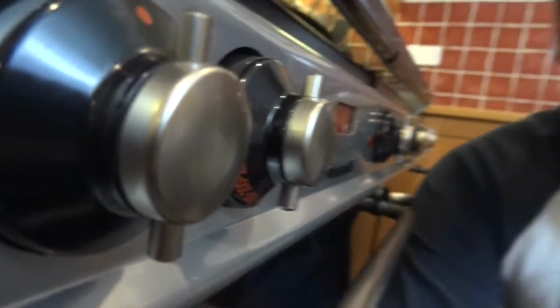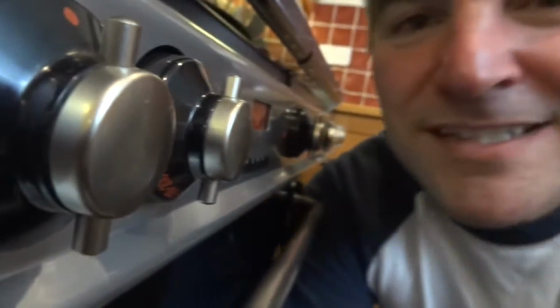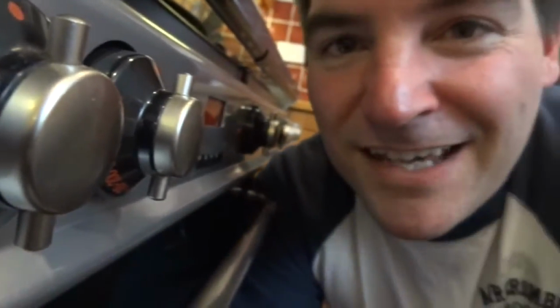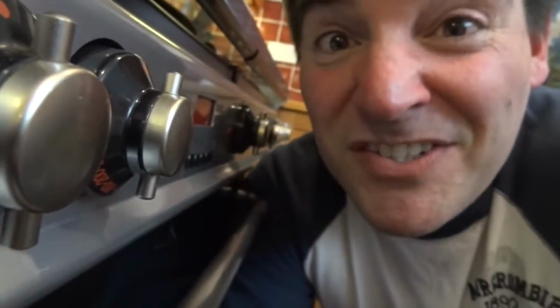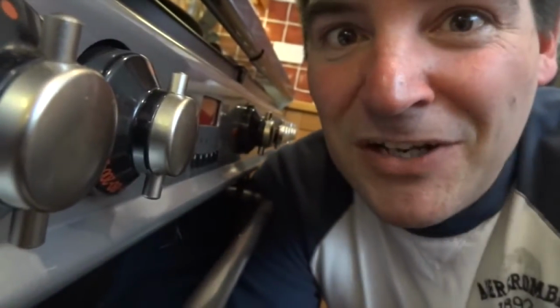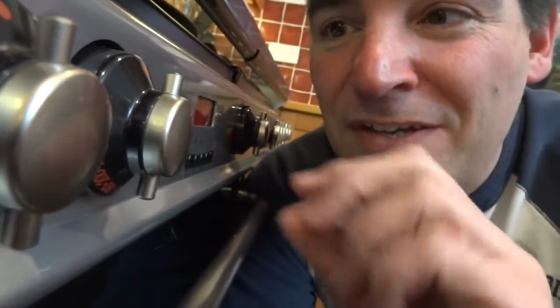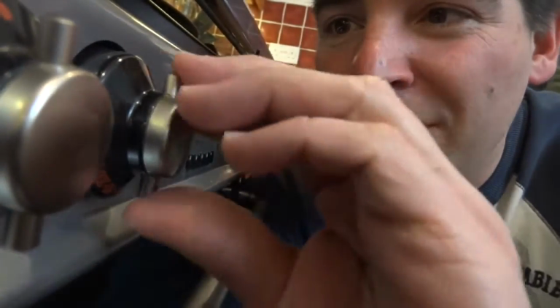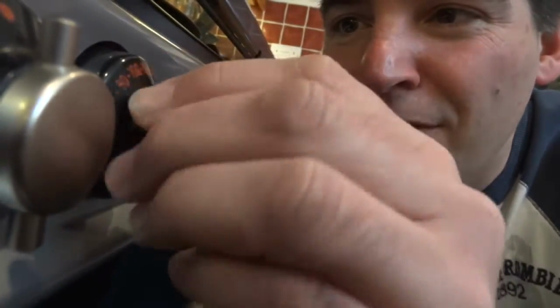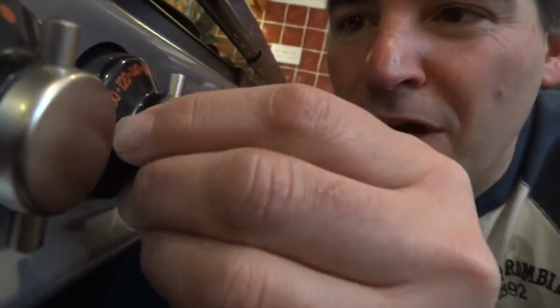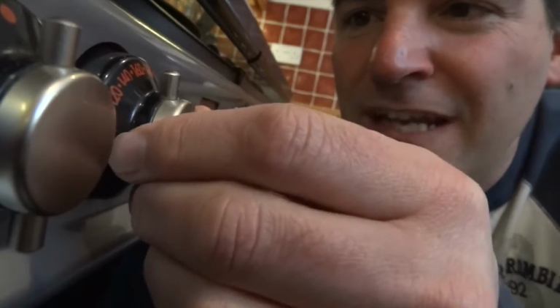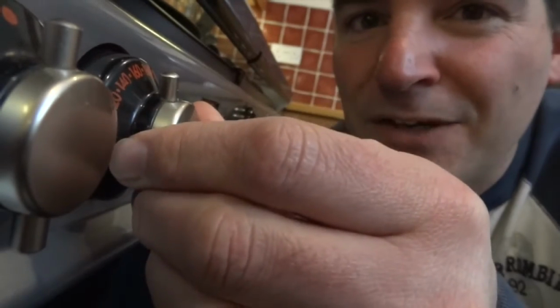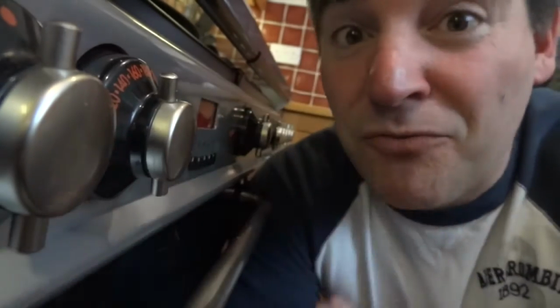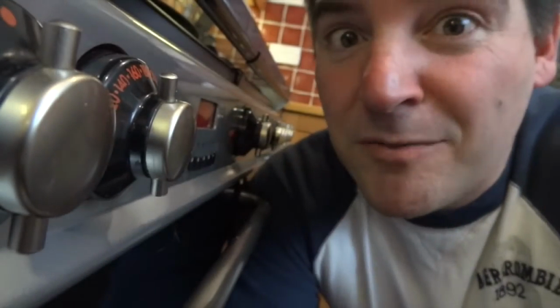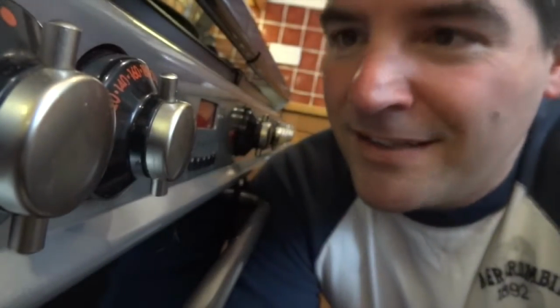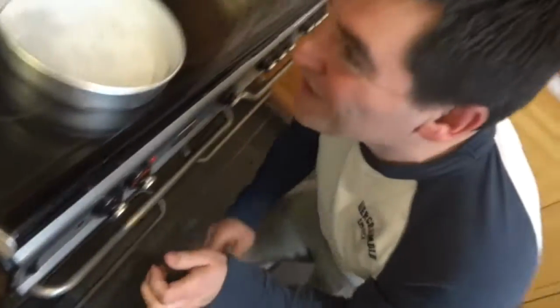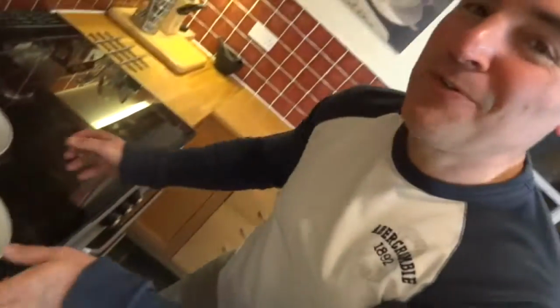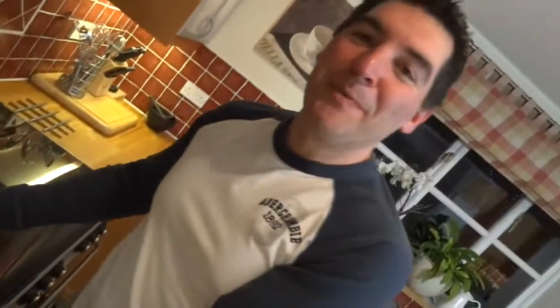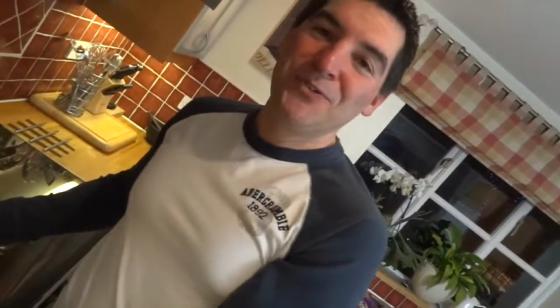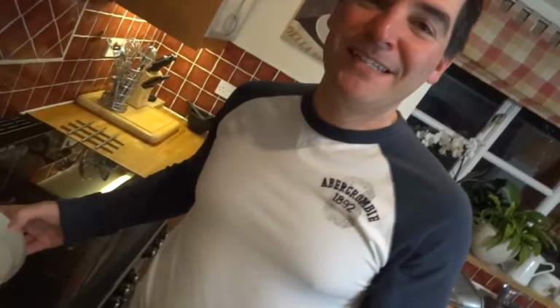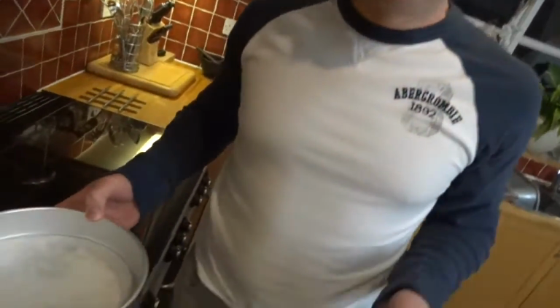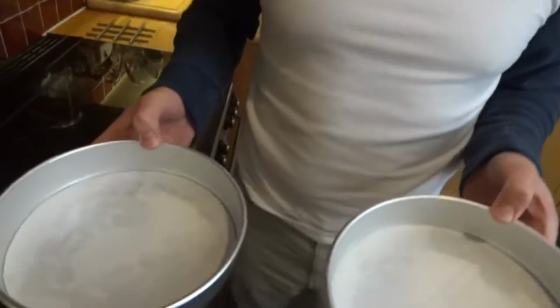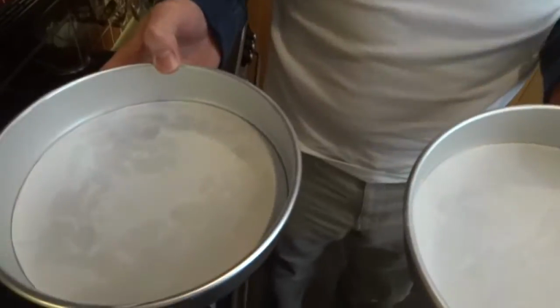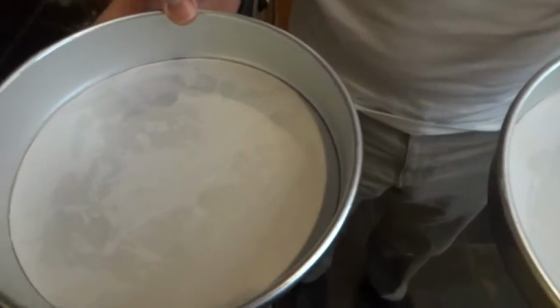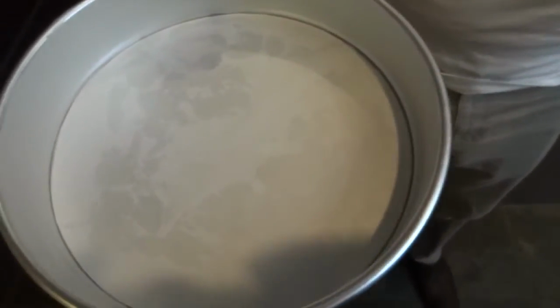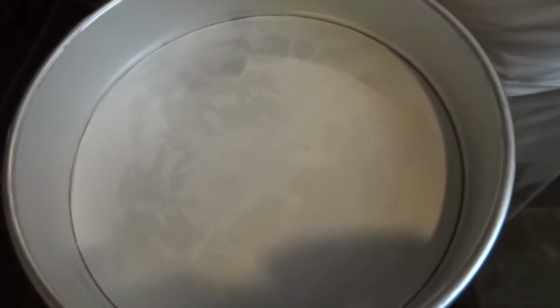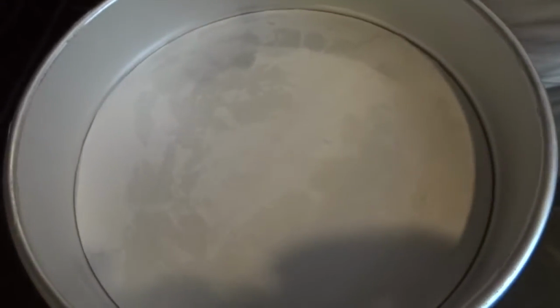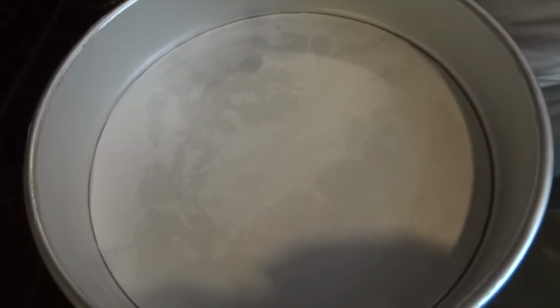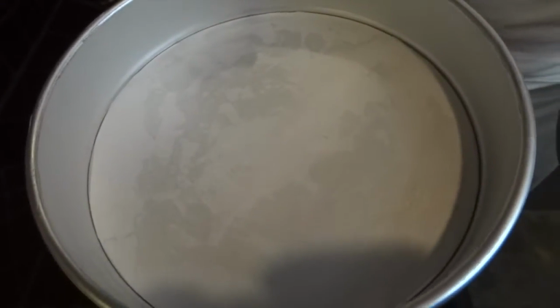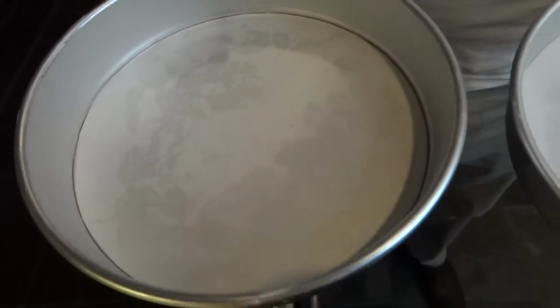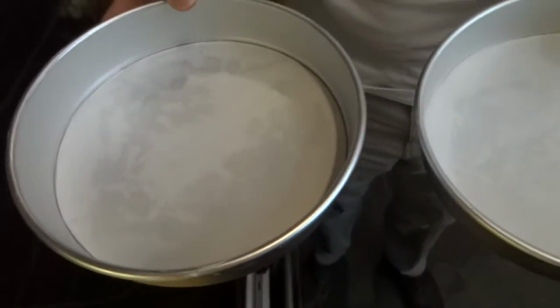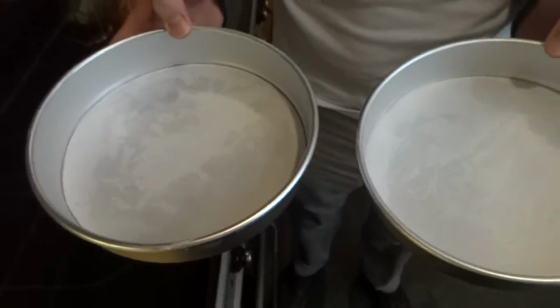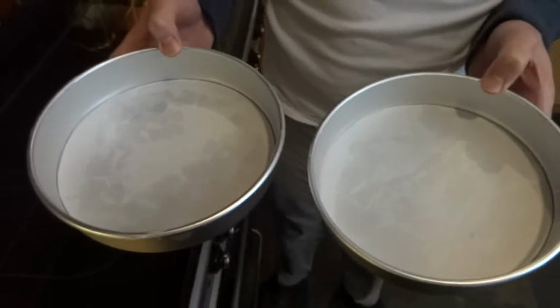Putting this cake together doesn't take long, so preheat your oven to 180 Celsius right at the beginning. You'll also want to prepare two 20 centimetre cake tins. You'll want to grease them with butter and then line the bottom with parchment paper like I've done here.